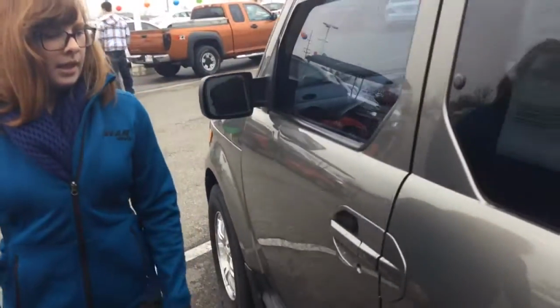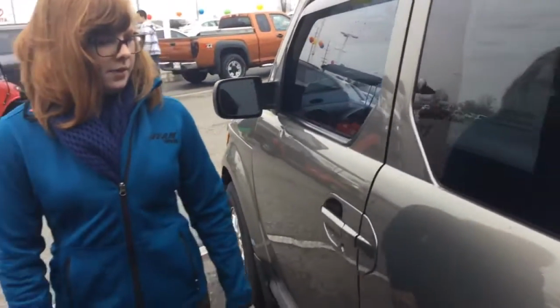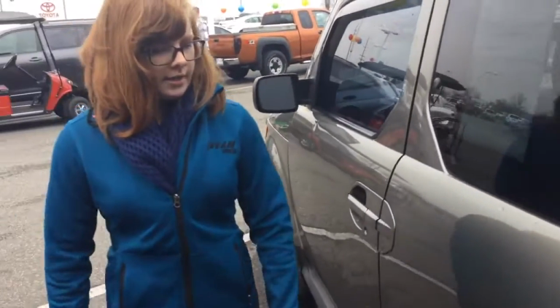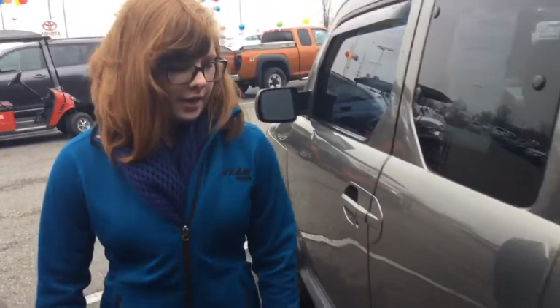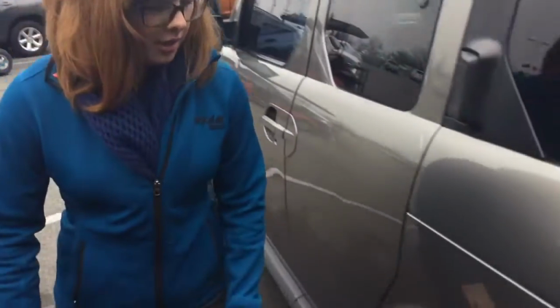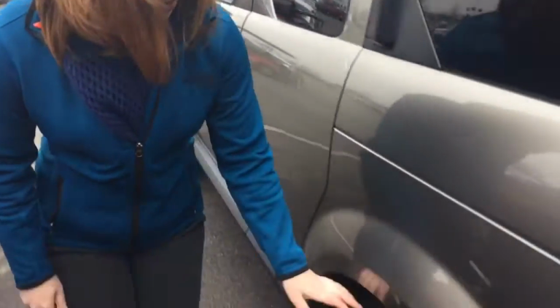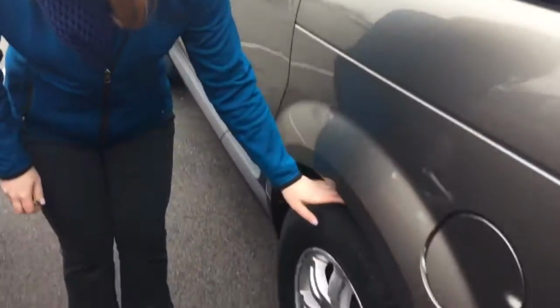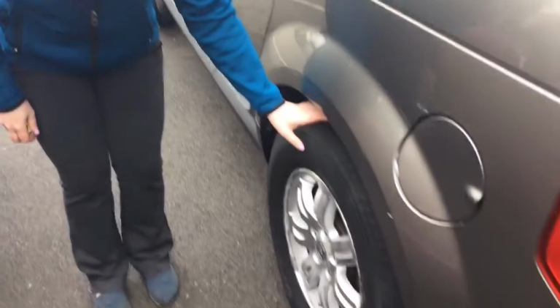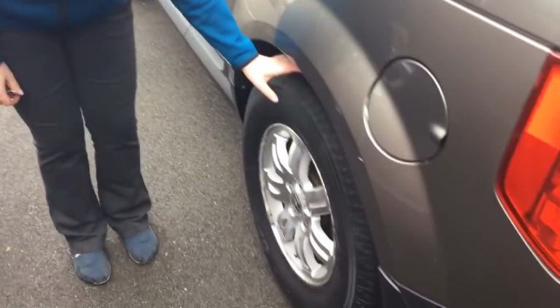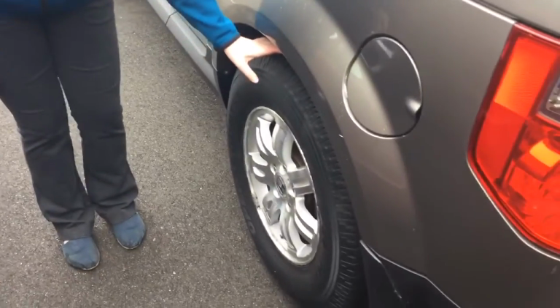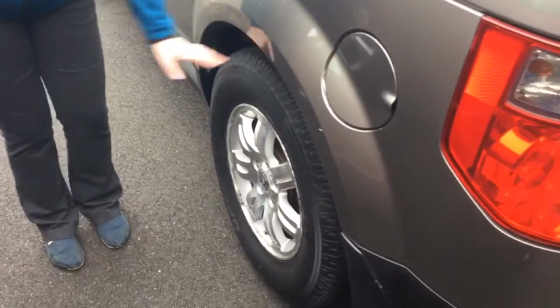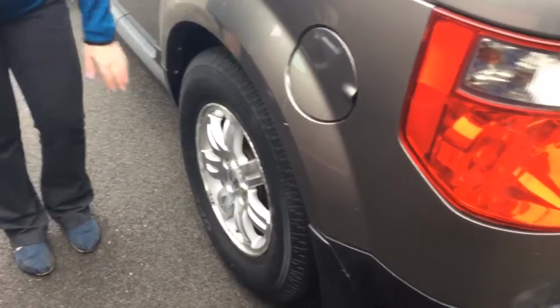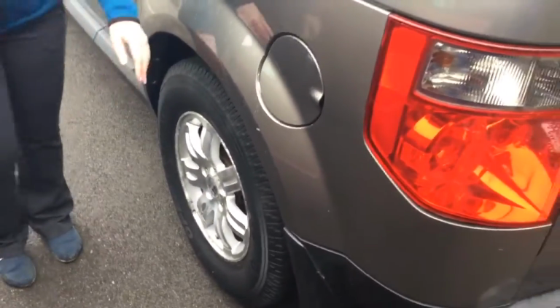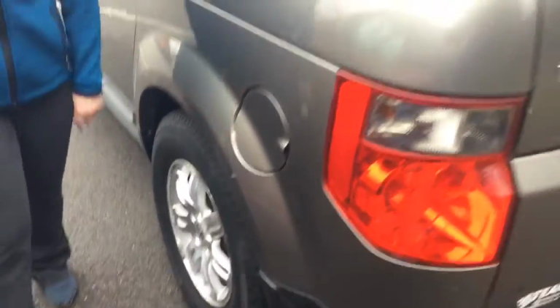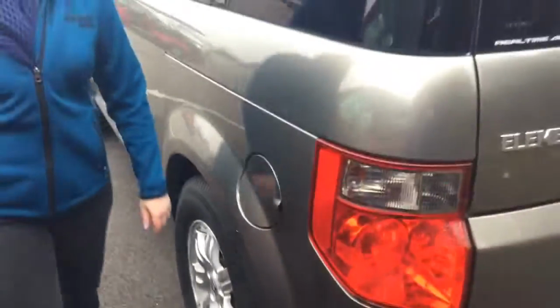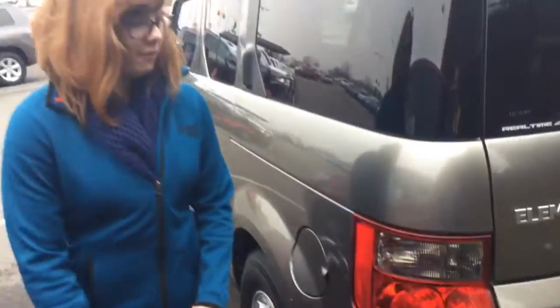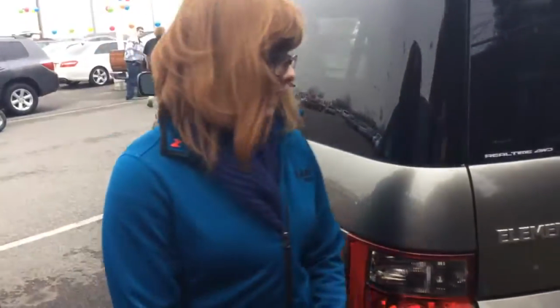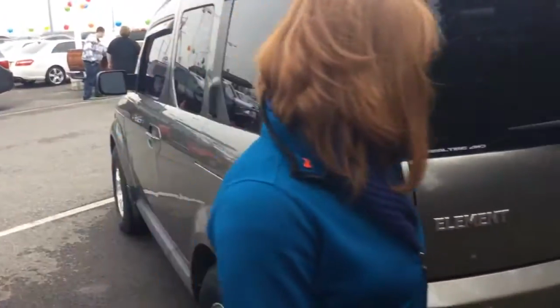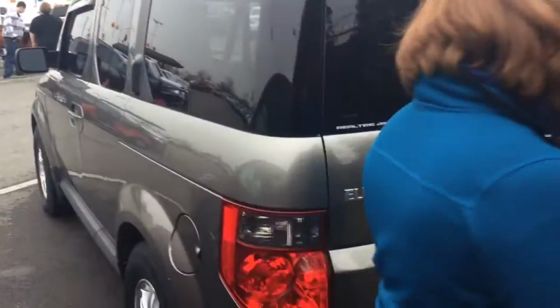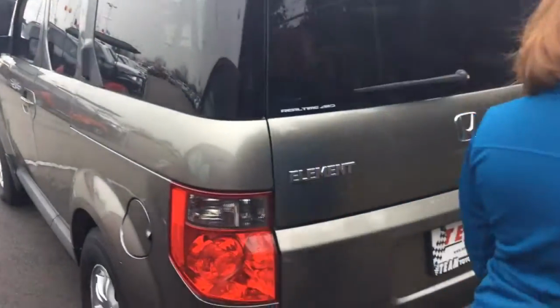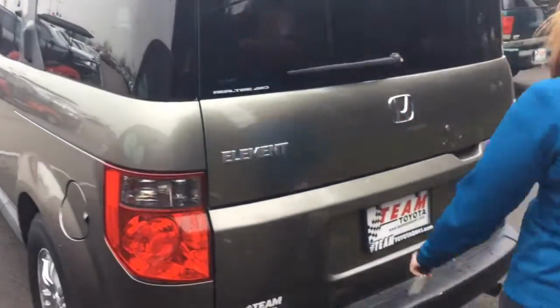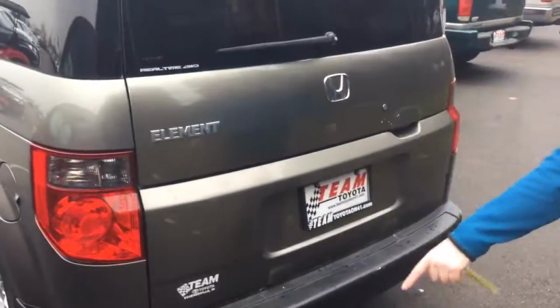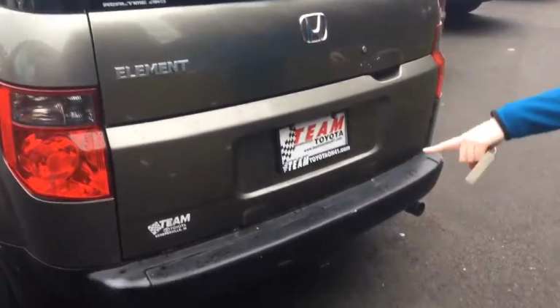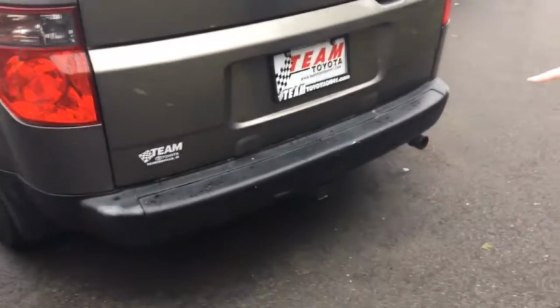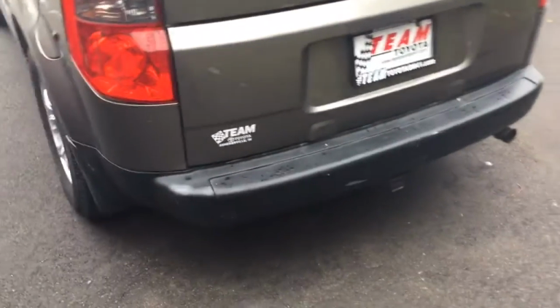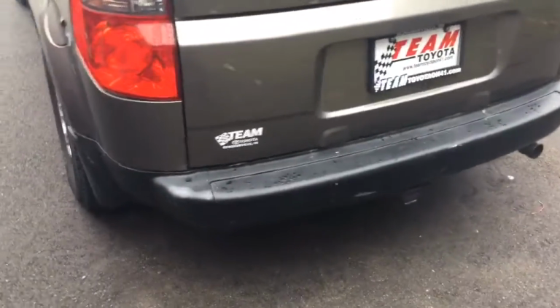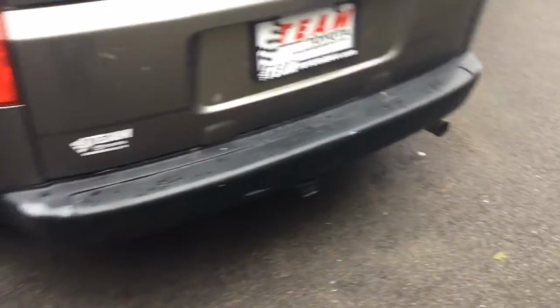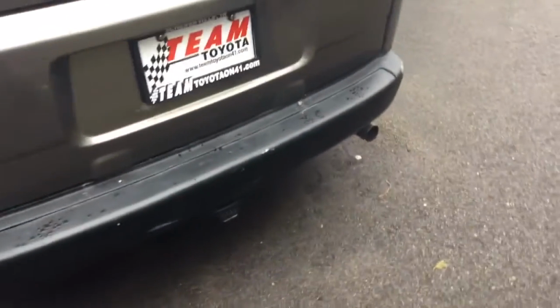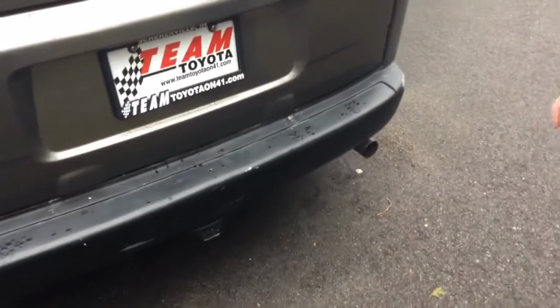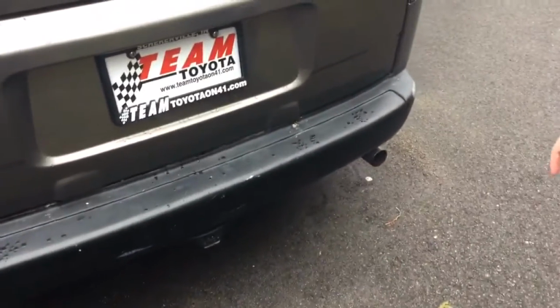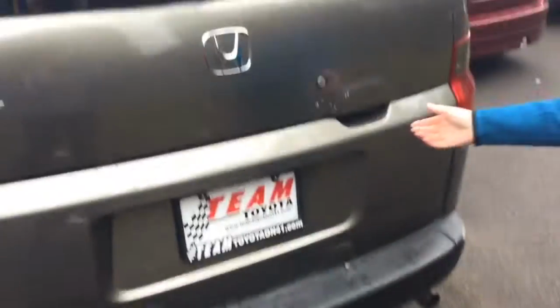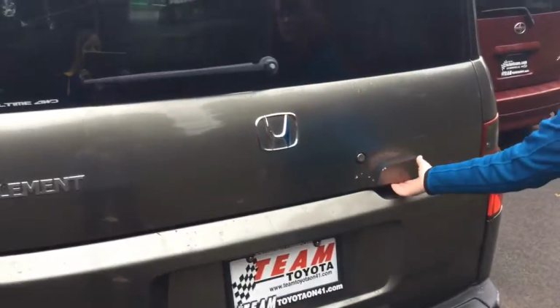As far as tire tread goes, it's actually a little bit low. I would say it's around 20% of life remaining. There are also two scuffs on either side of the bumper back here.